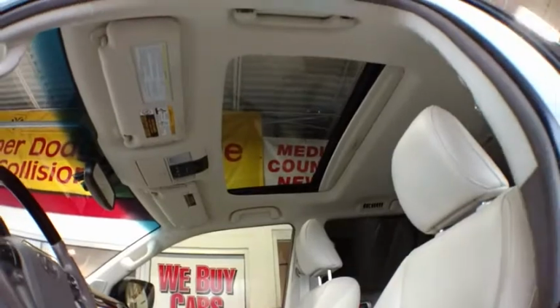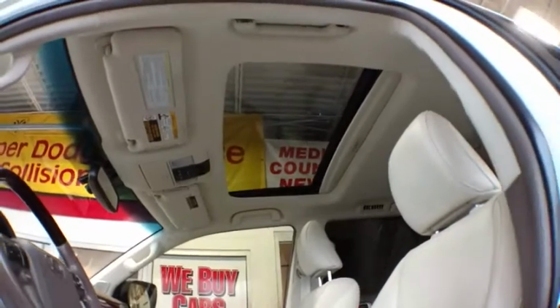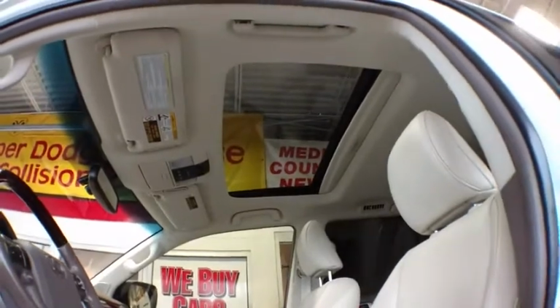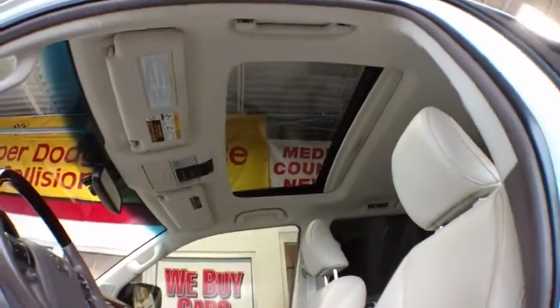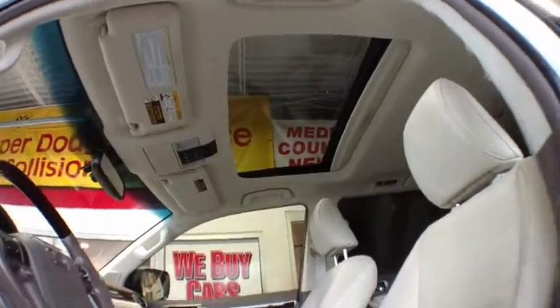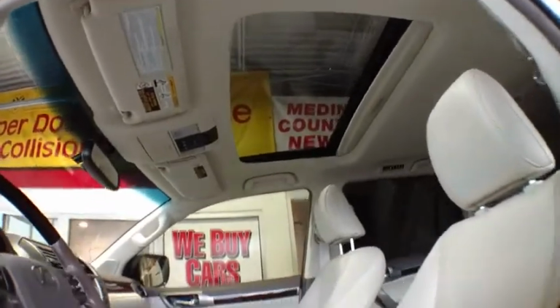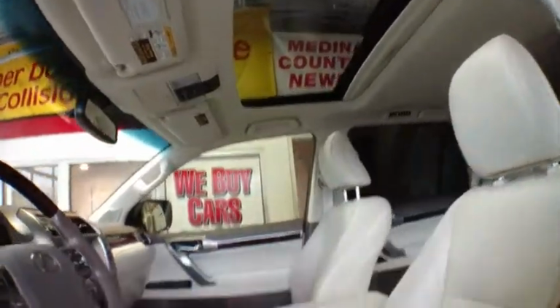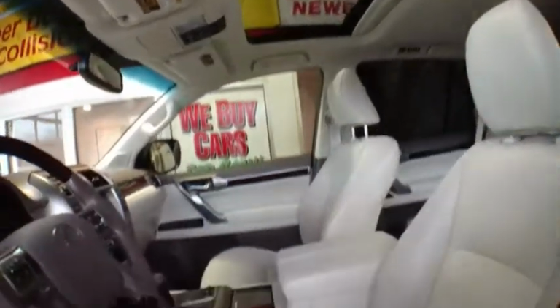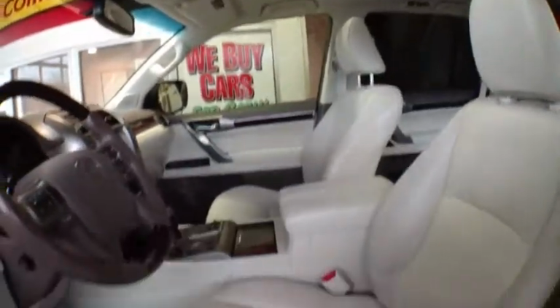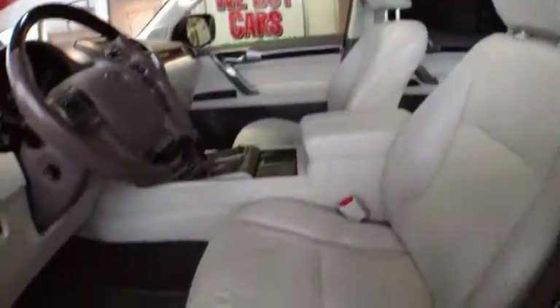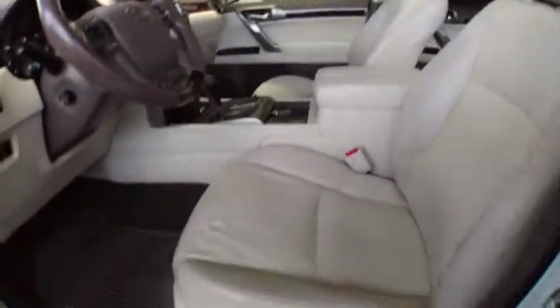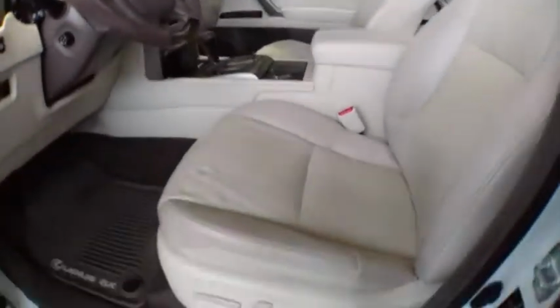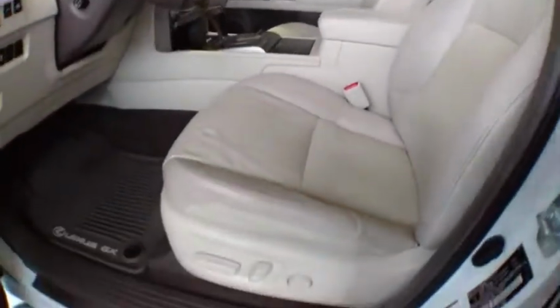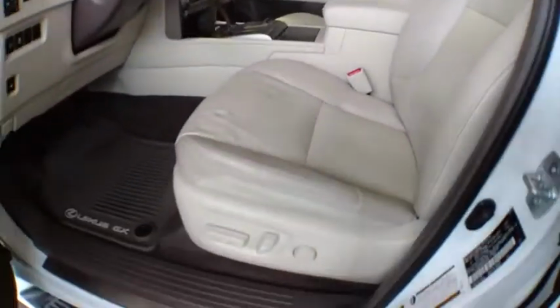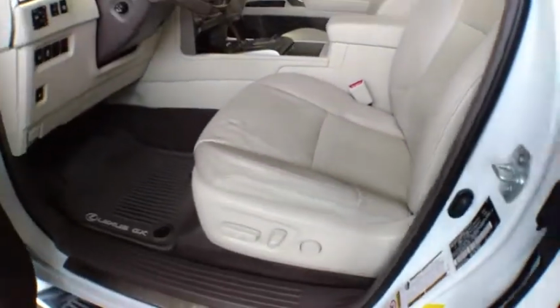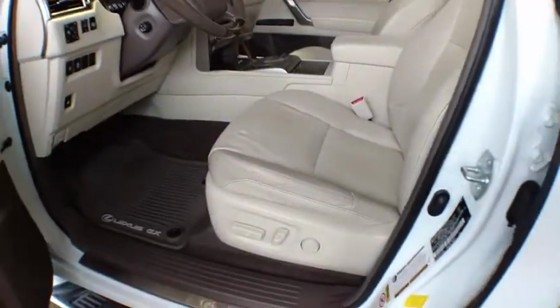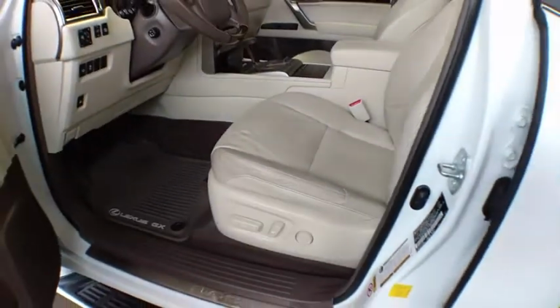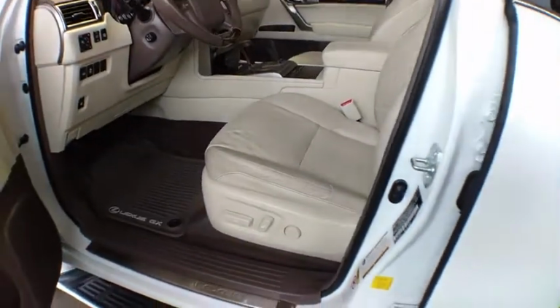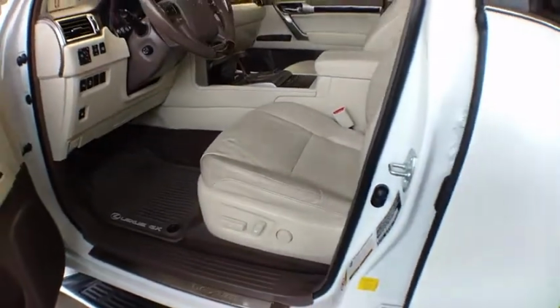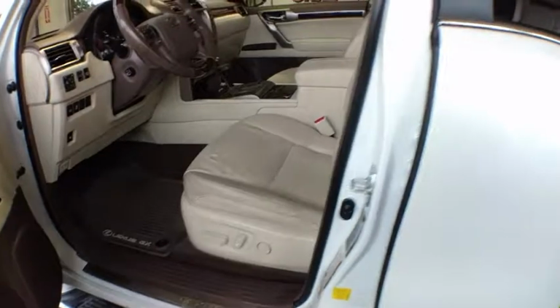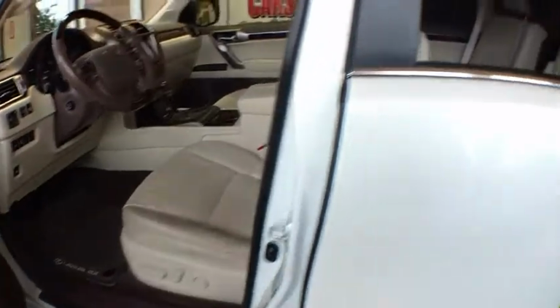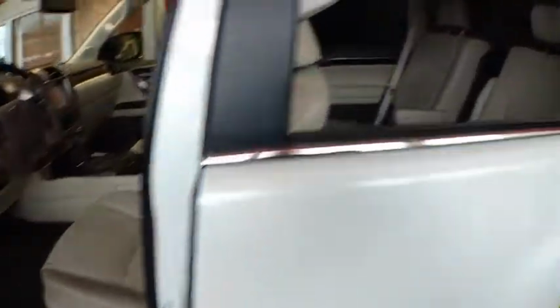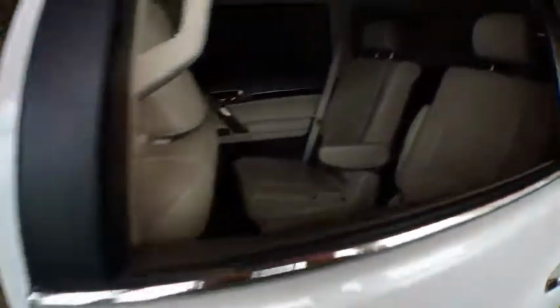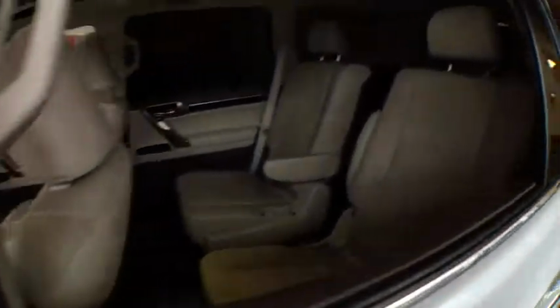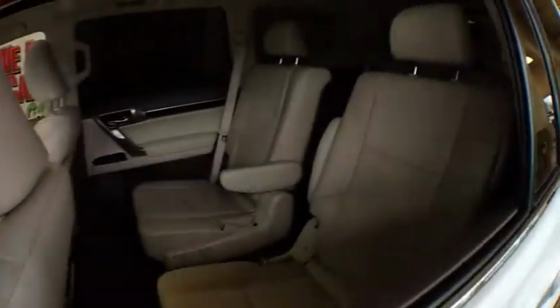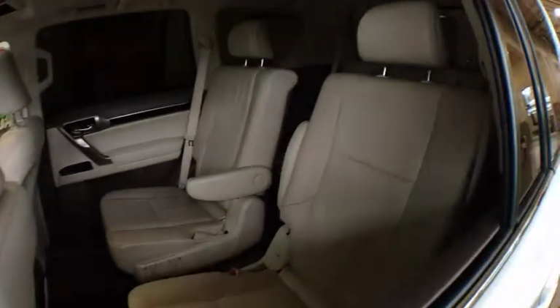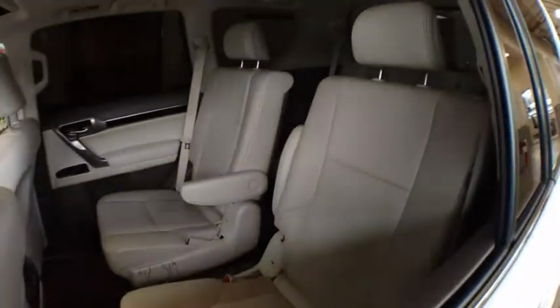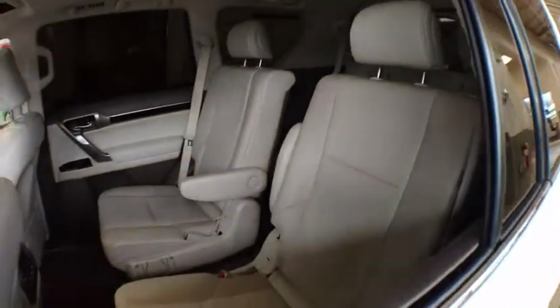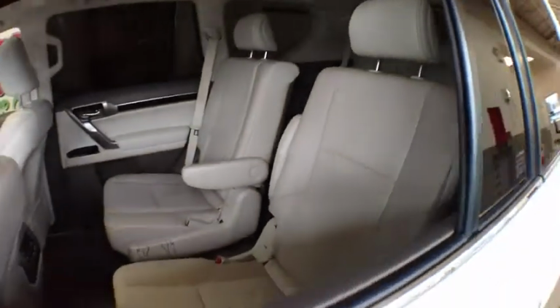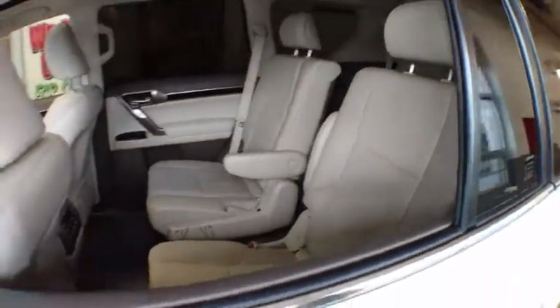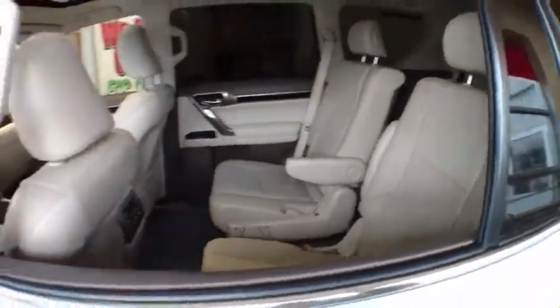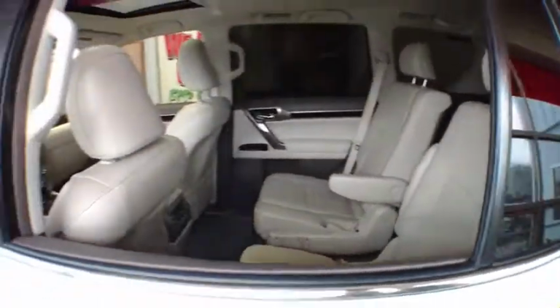Four-wheel drive, rear defrost, AM-FM stereo radio, climate control, power door locks, passenger airbag, CD player, bucket seats.